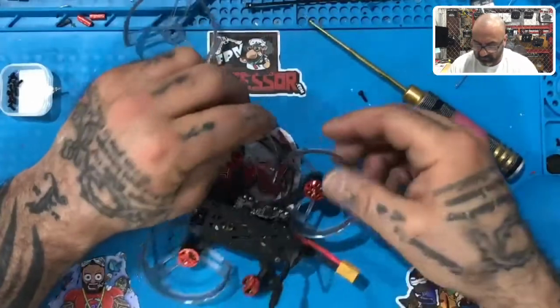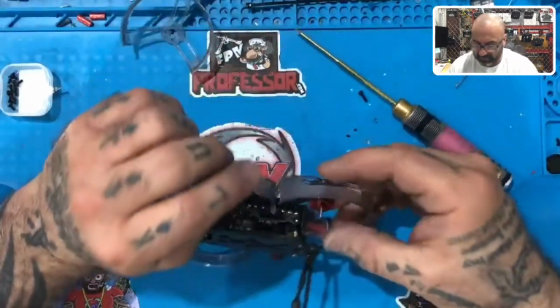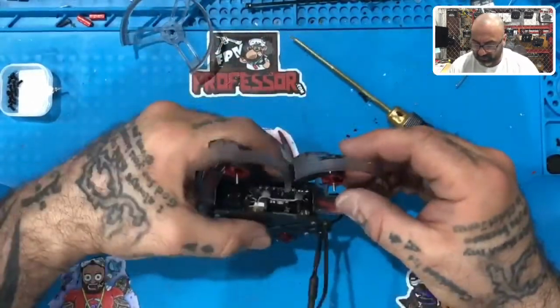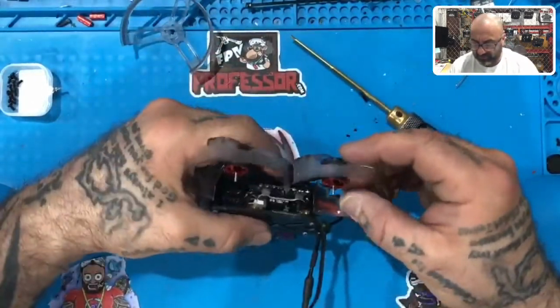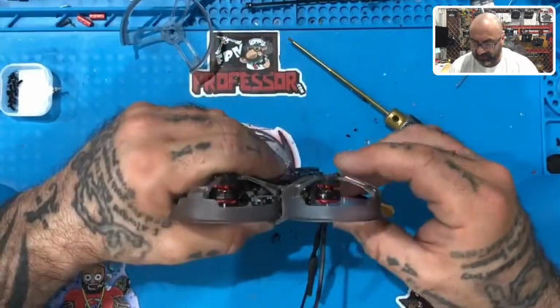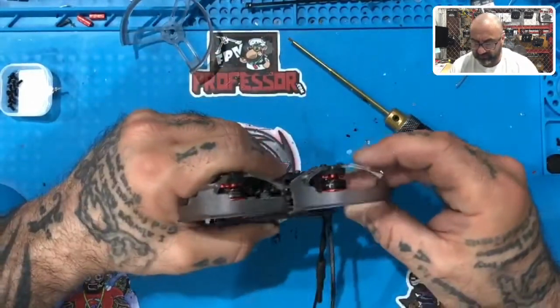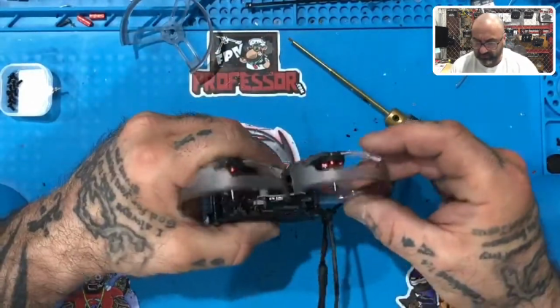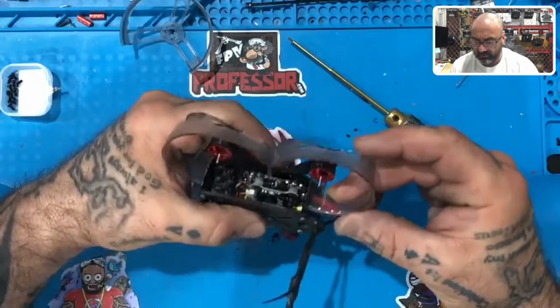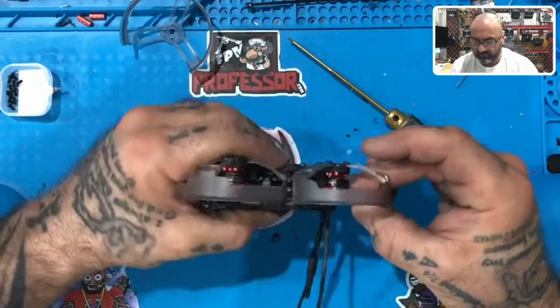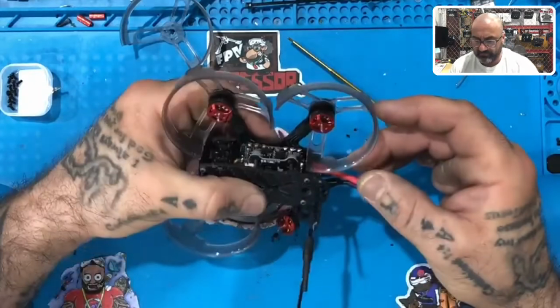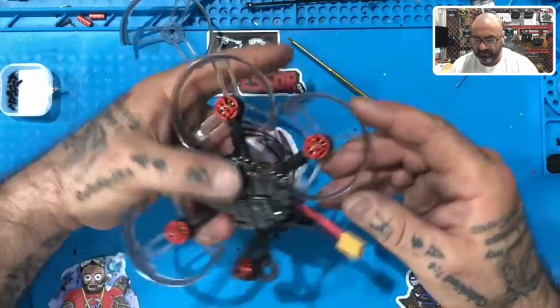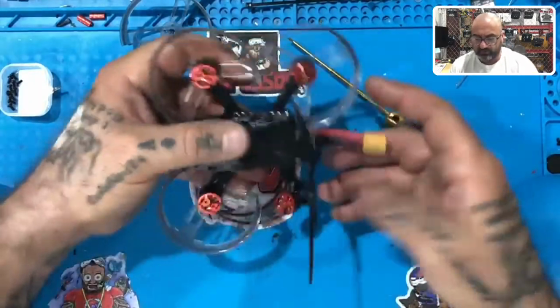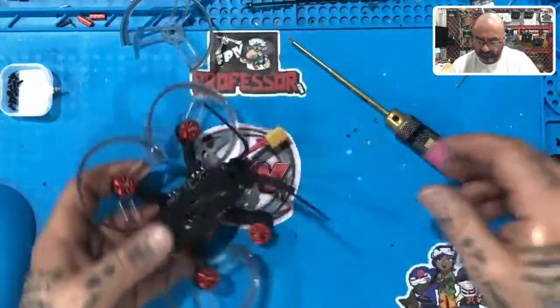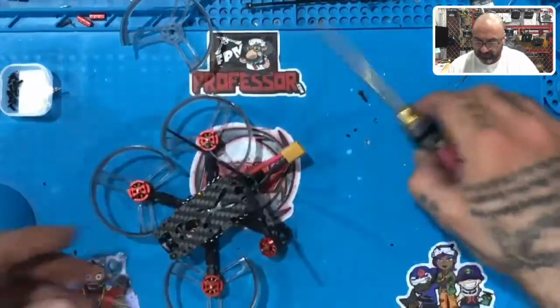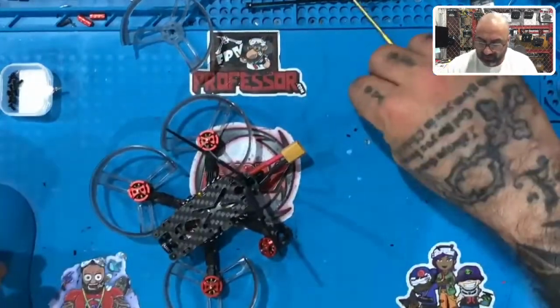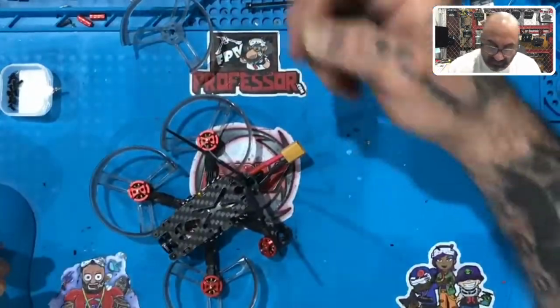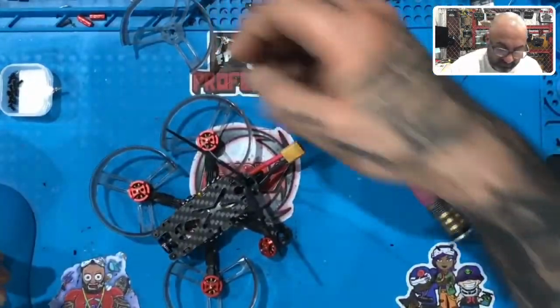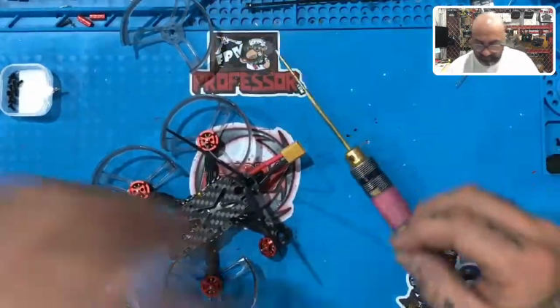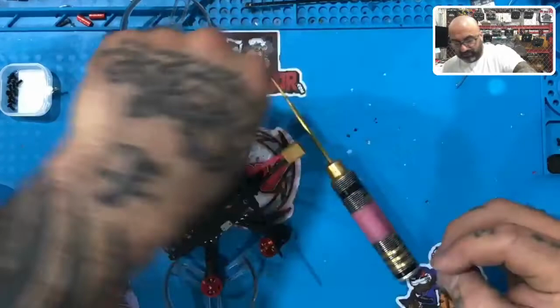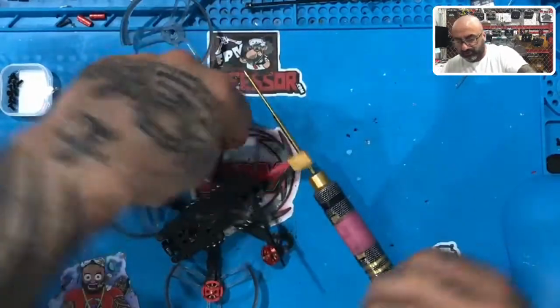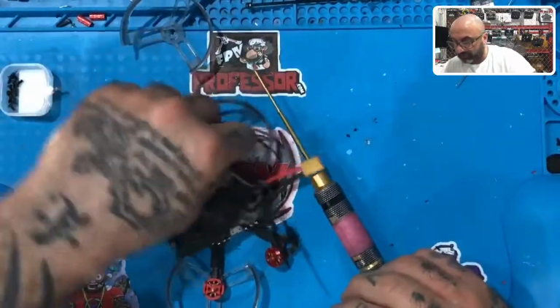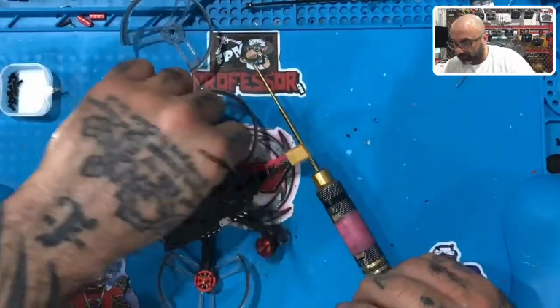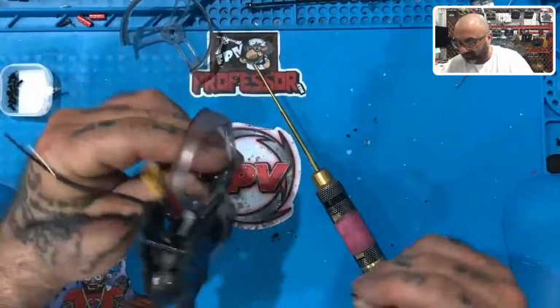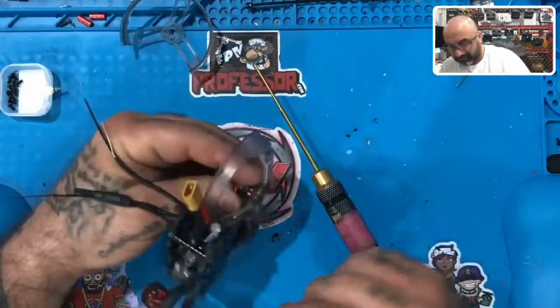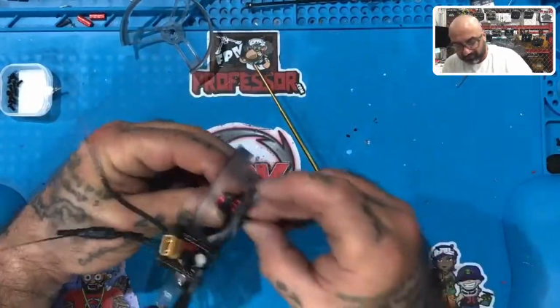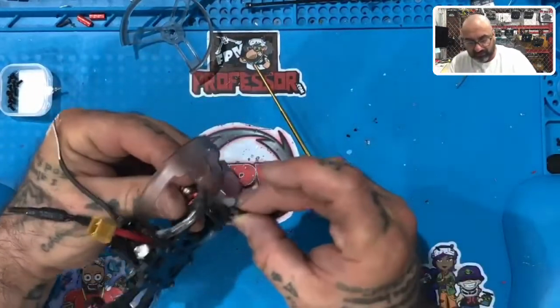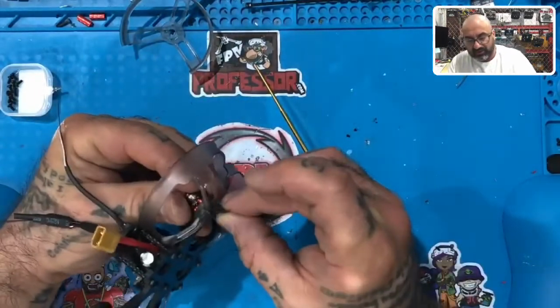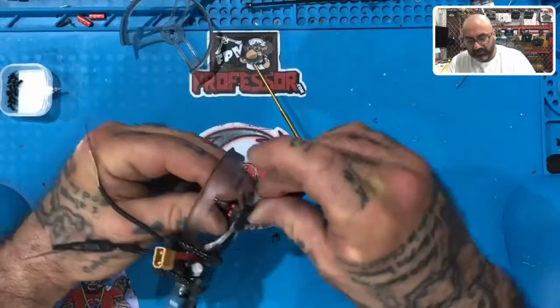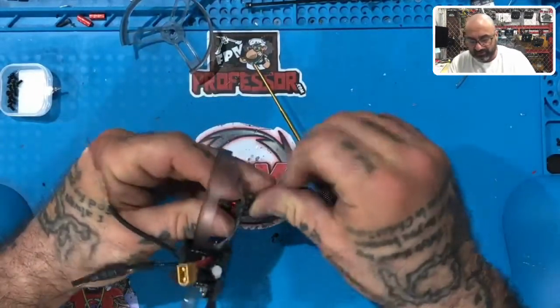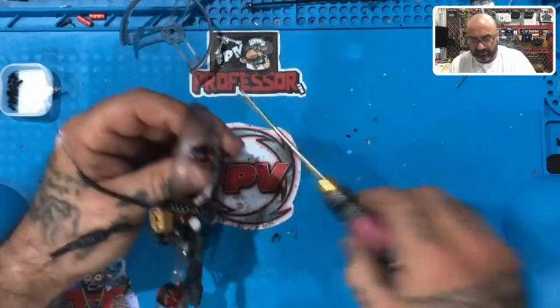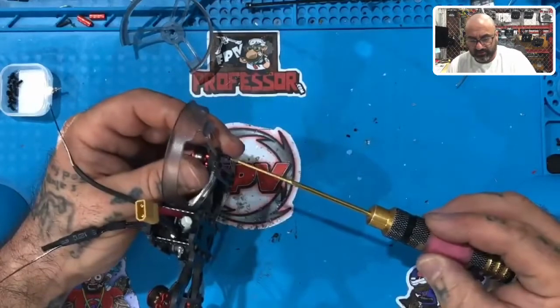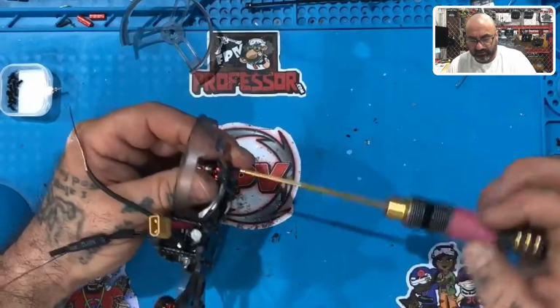That is a great fit right there. Now we'll just do the last one. I'm still missing that fourth screw somewhere in this heap — let me put this one in.